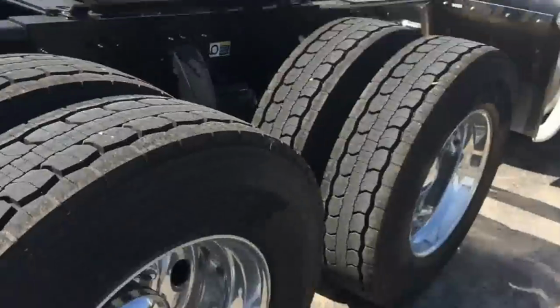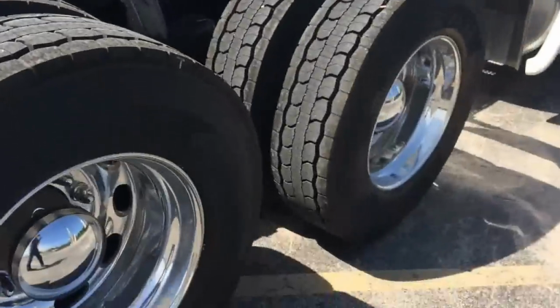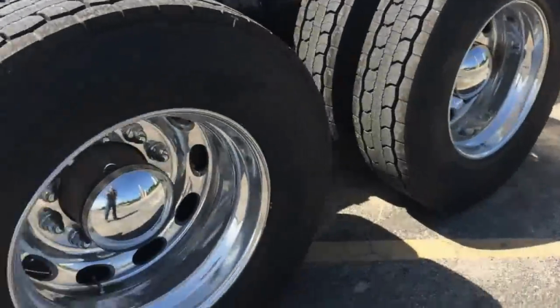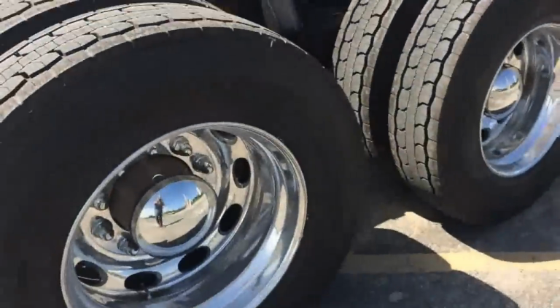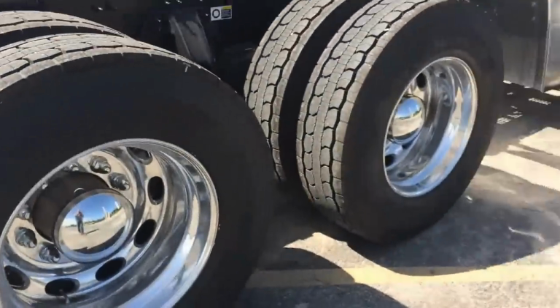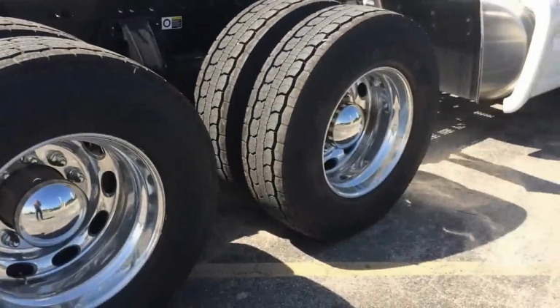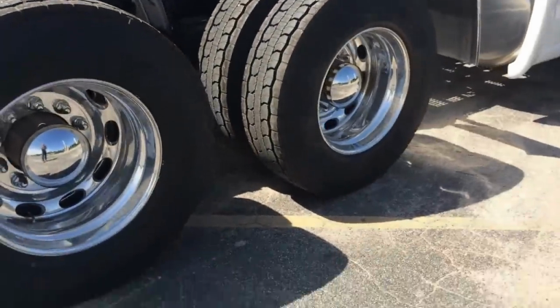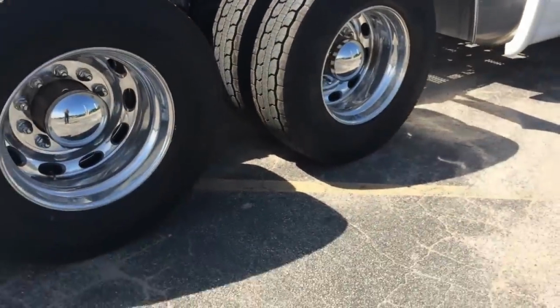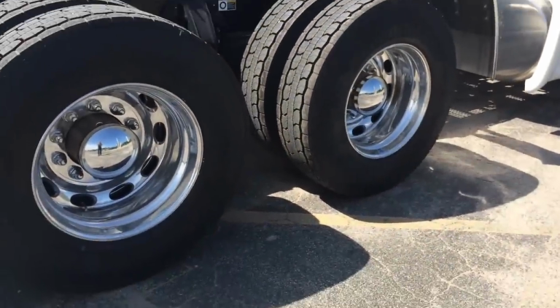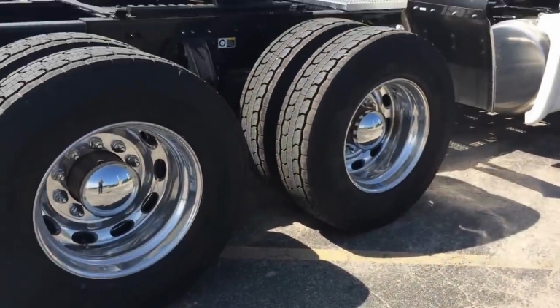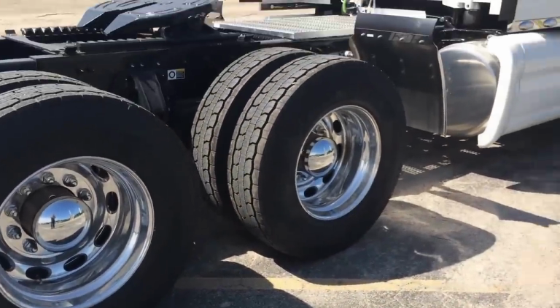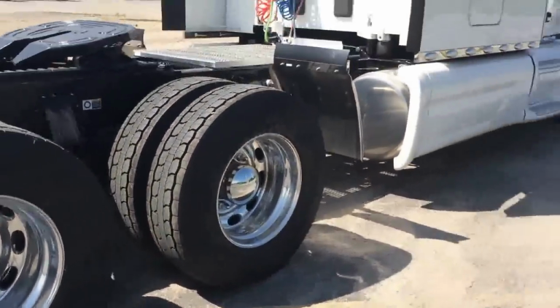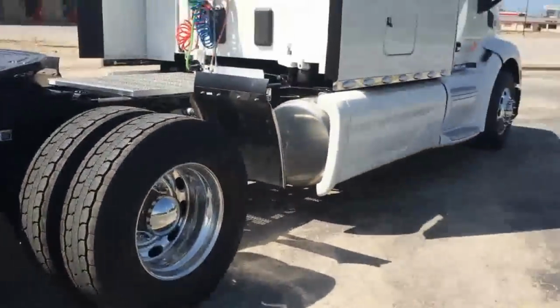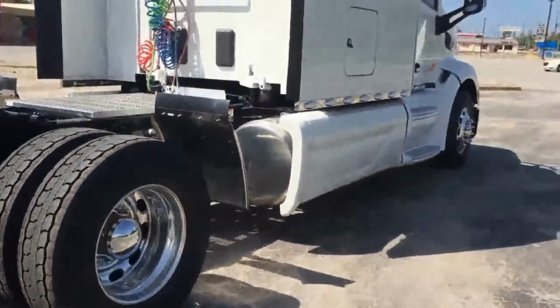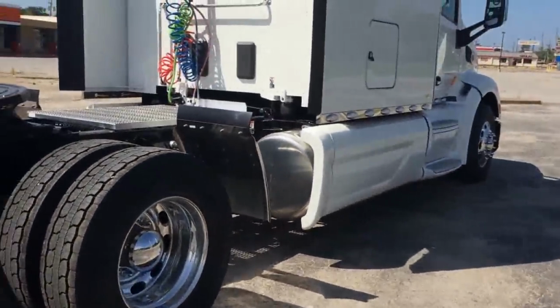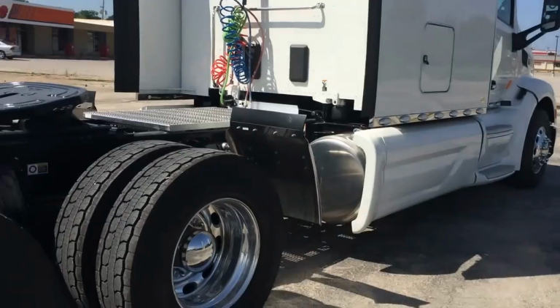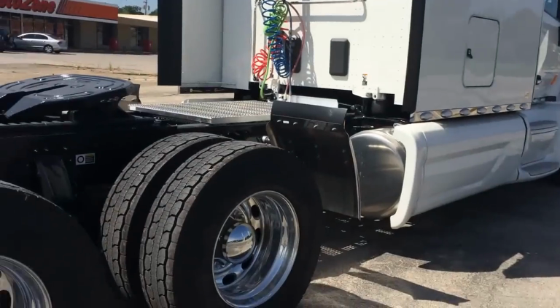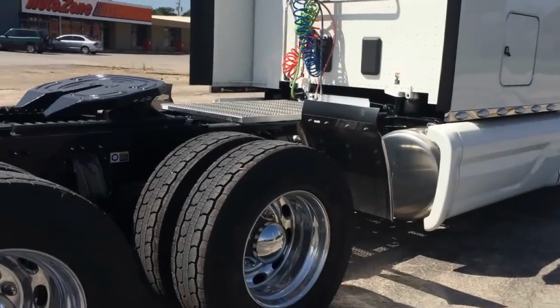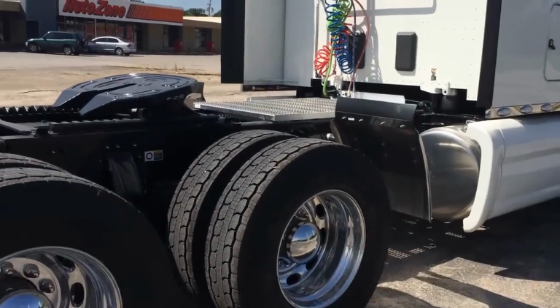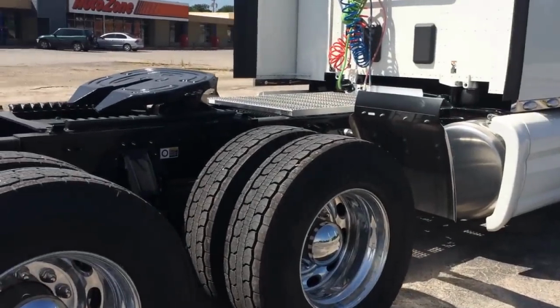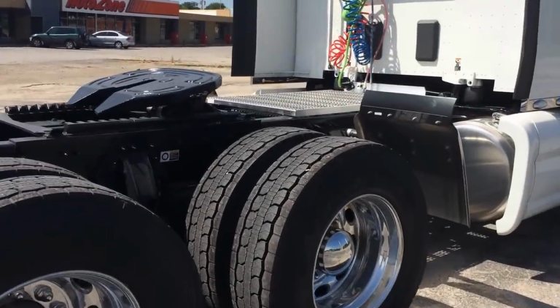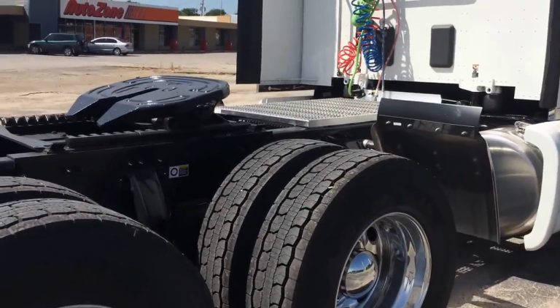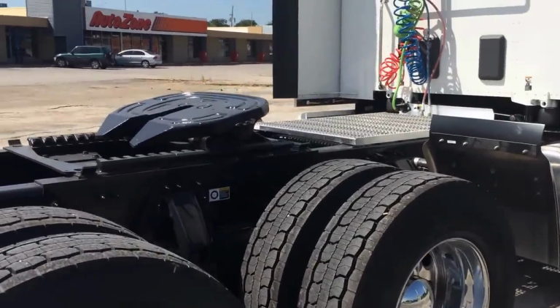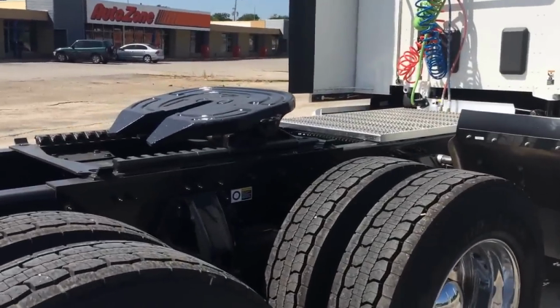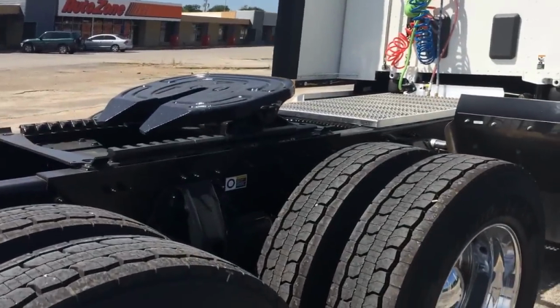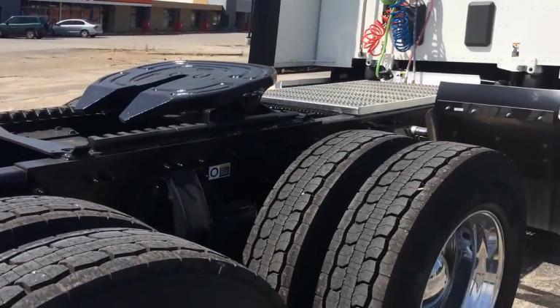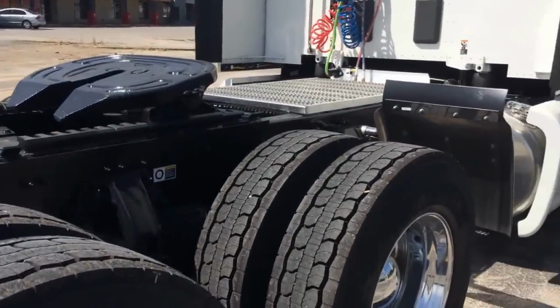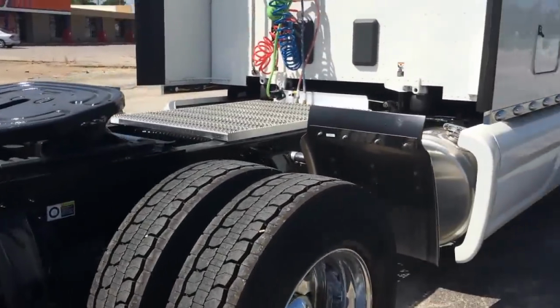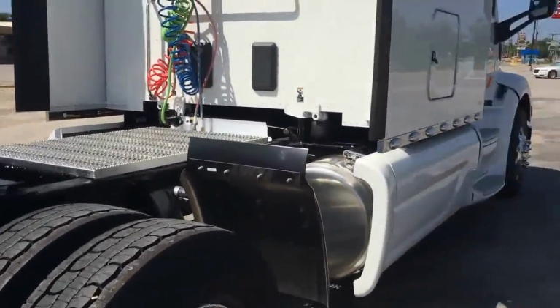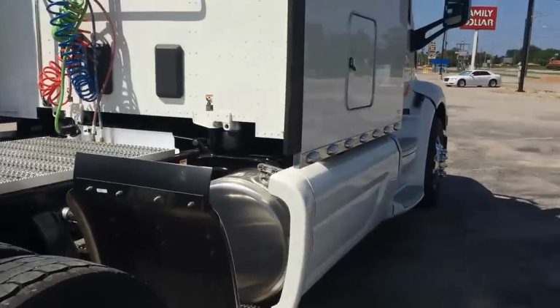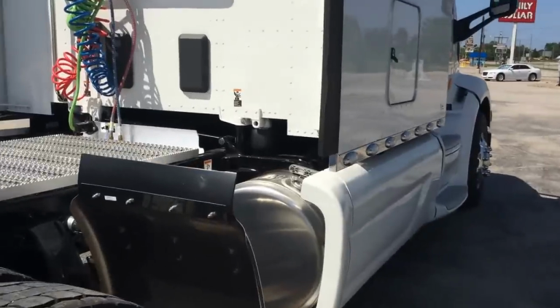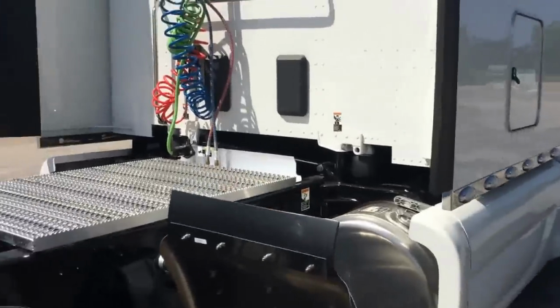The truck's got a 3.25 gear in it. This tire size, with this setup, with this engine, this transmission — that three and a quarter gear and these 295/75 22.5s — hot ticket.